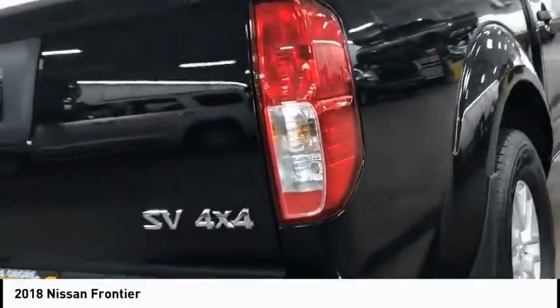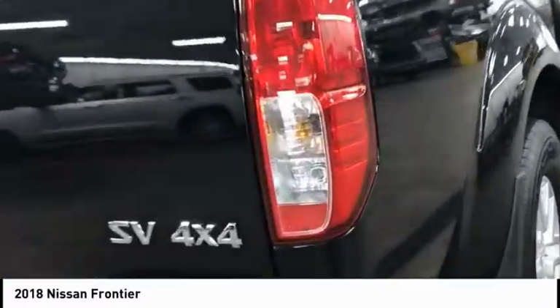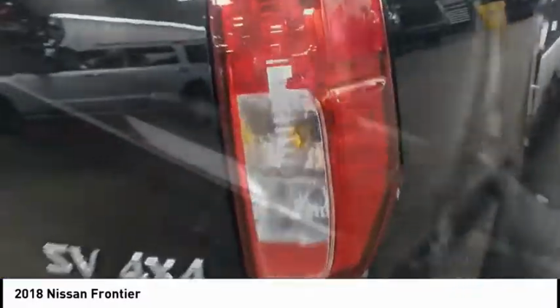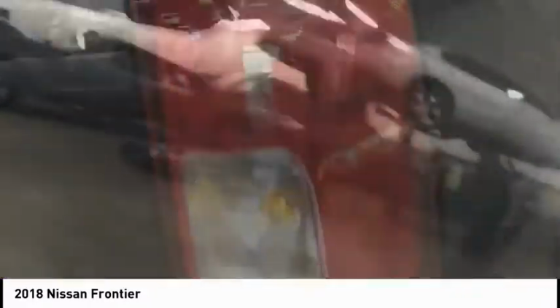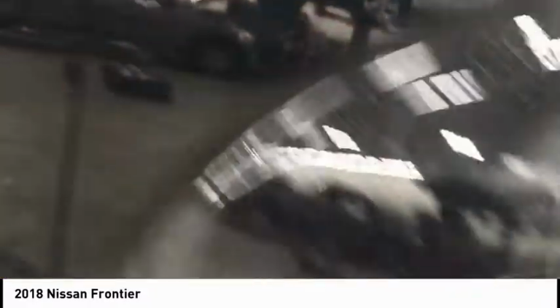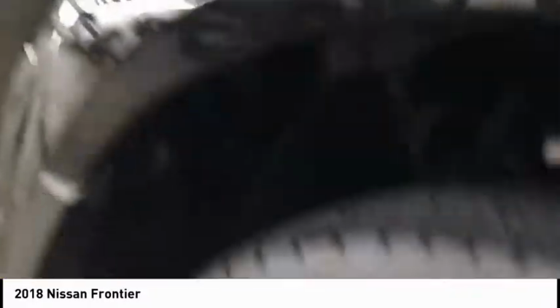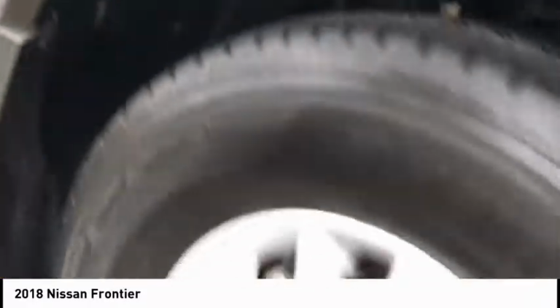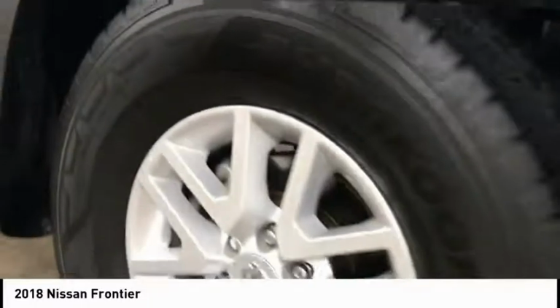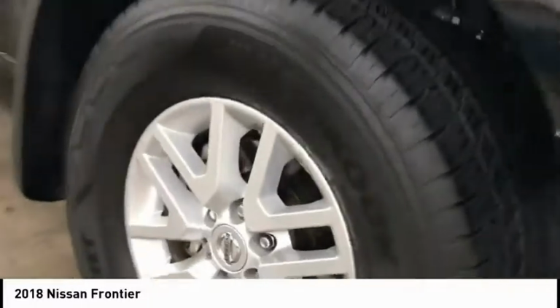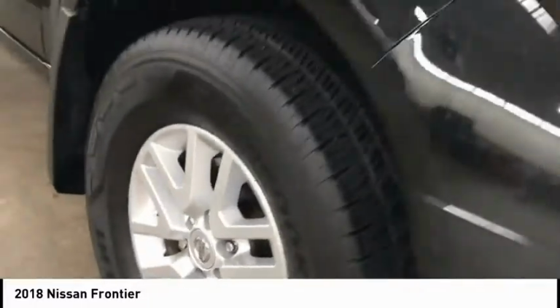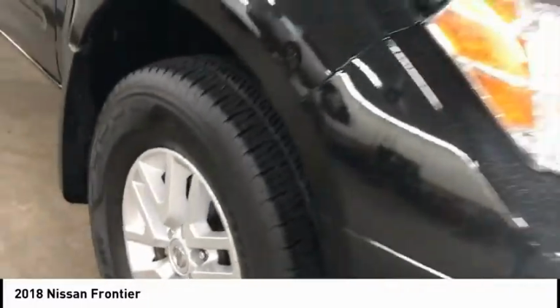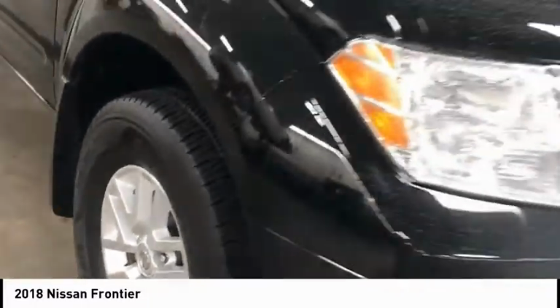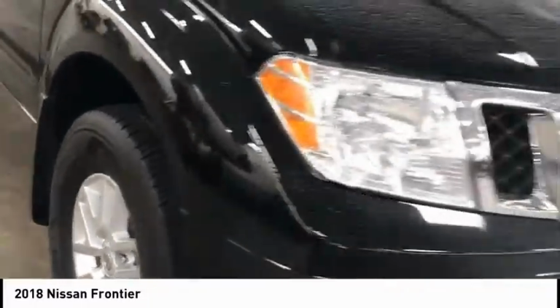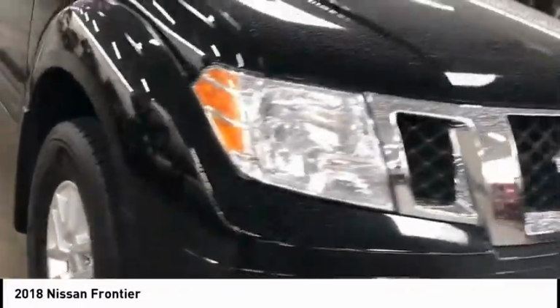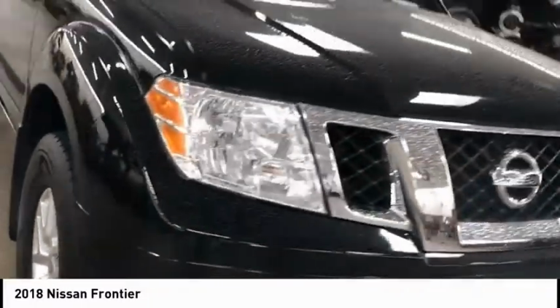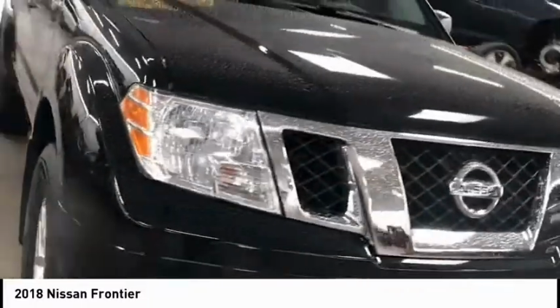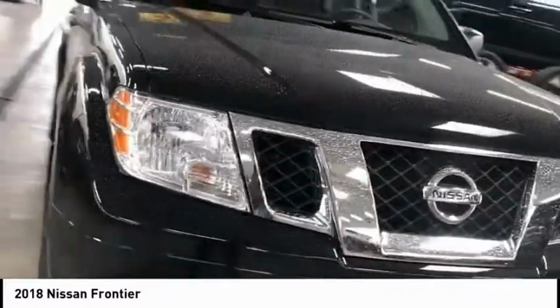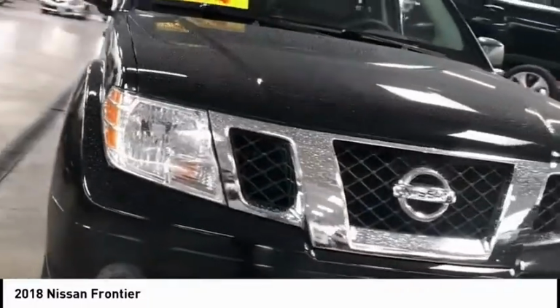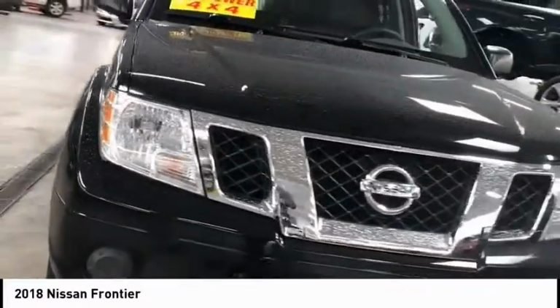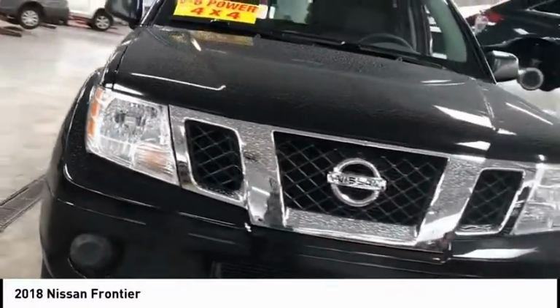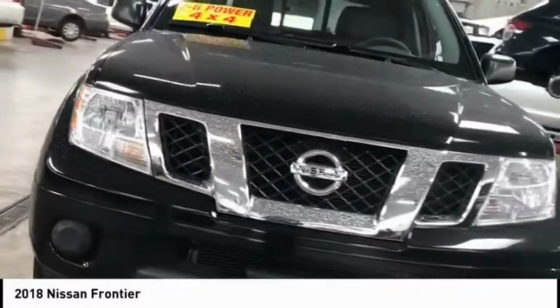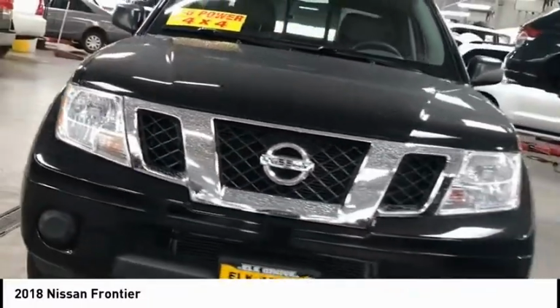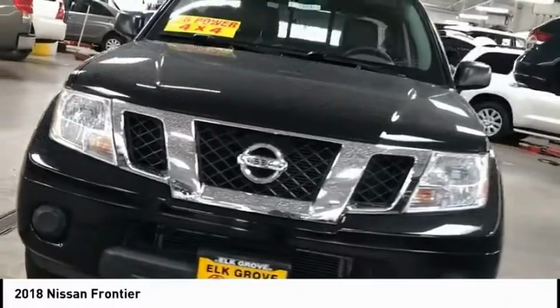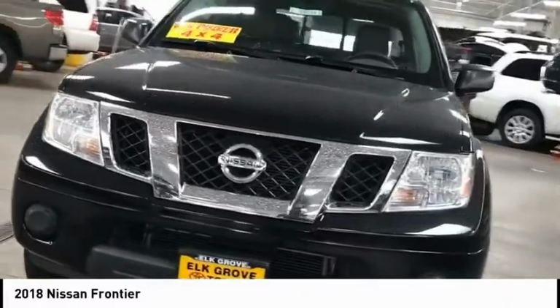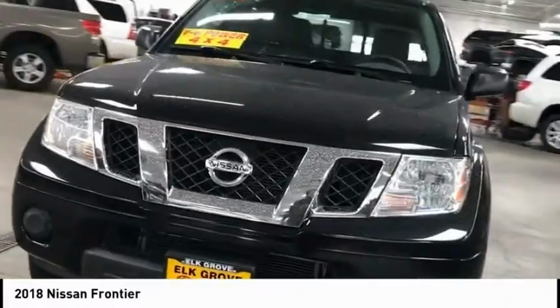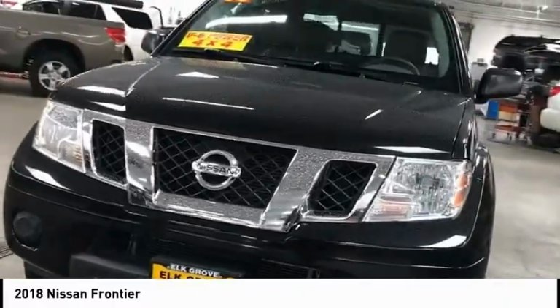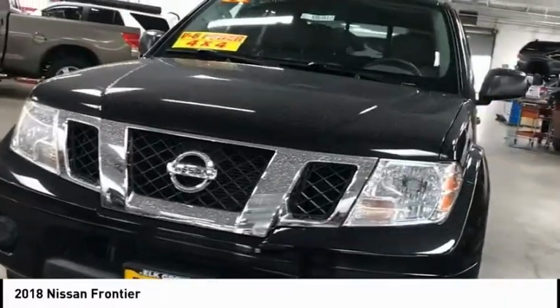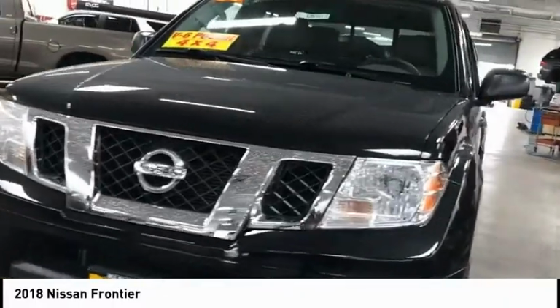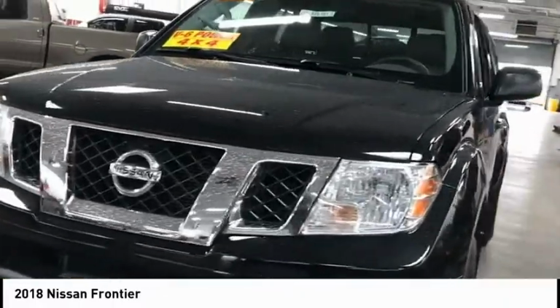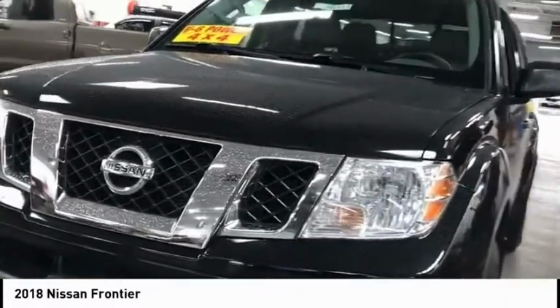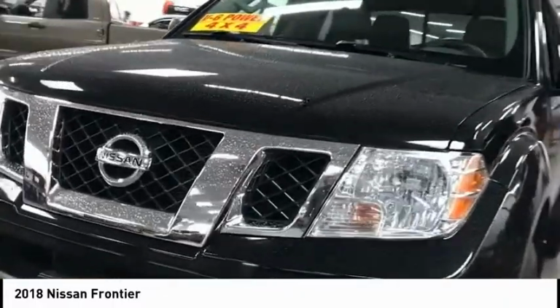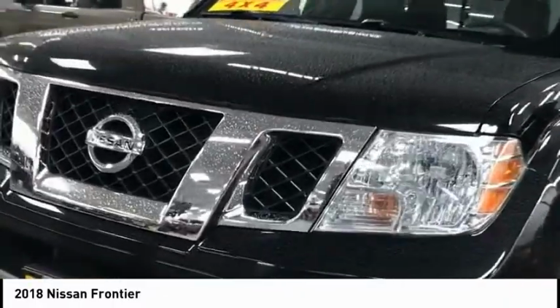The Frontier's interior comforts include cab versatility, under-seat storage, and seating for five, and is priced below $25,000. This vehicle has less than 20,000 miles.